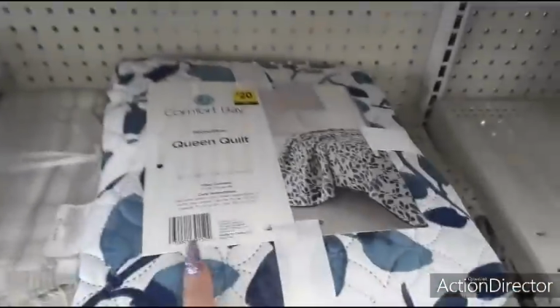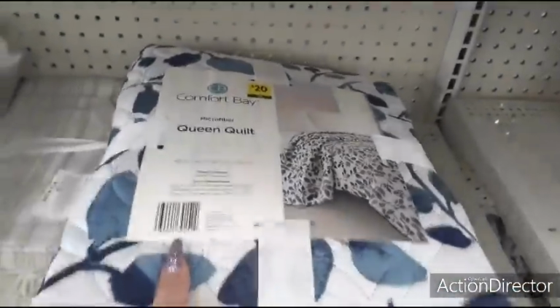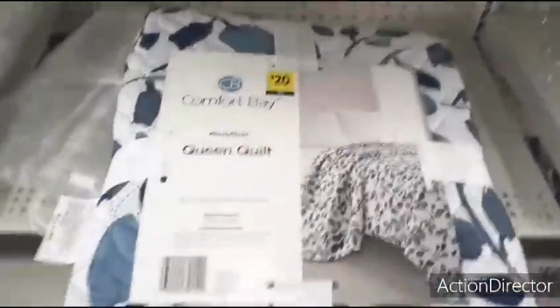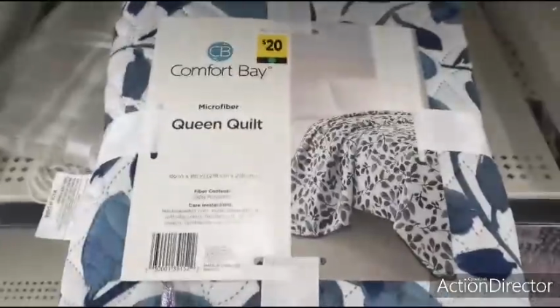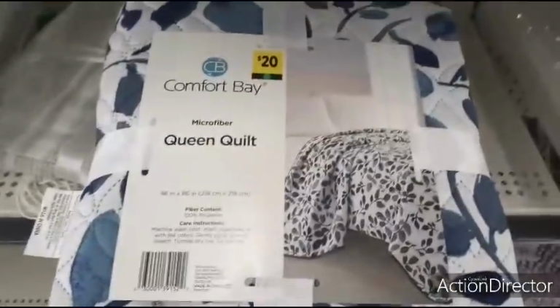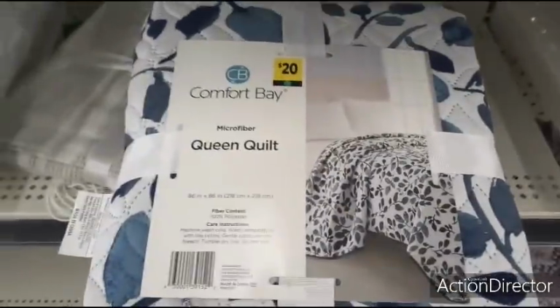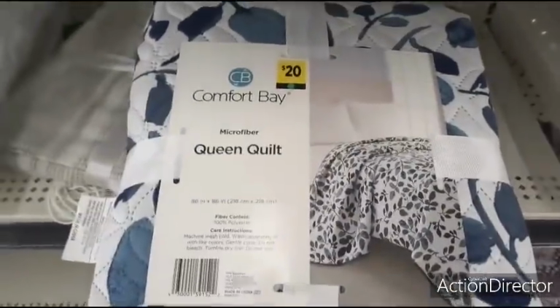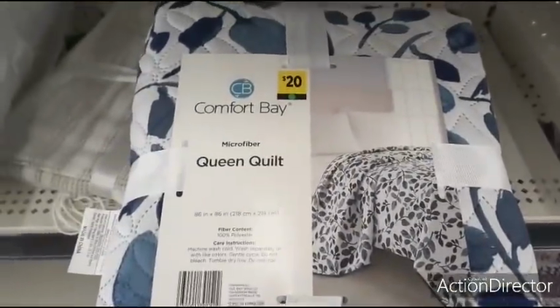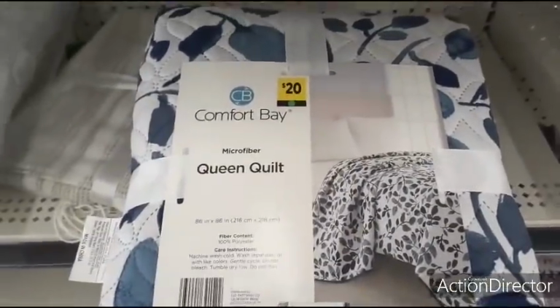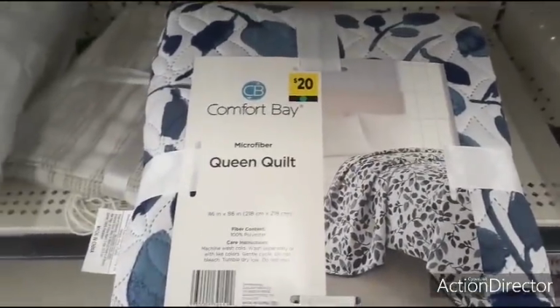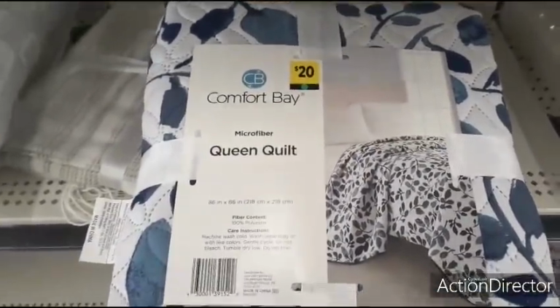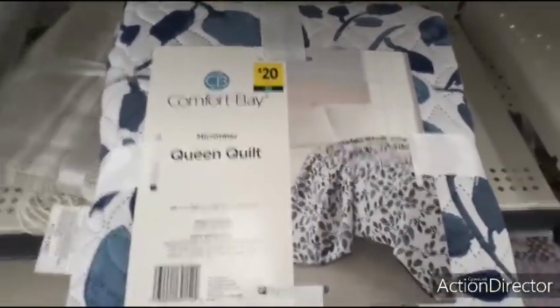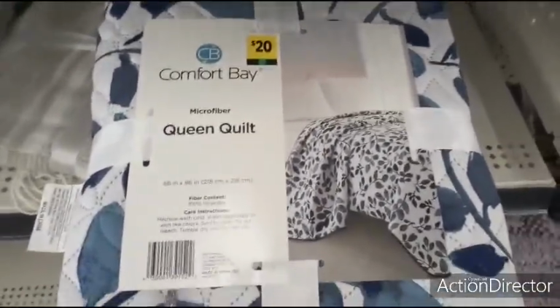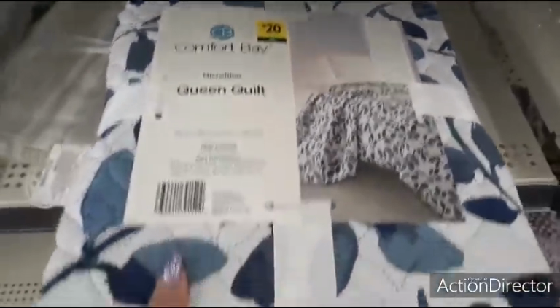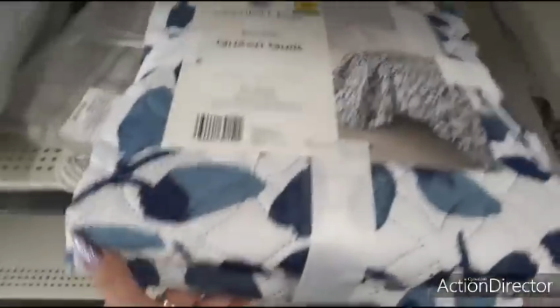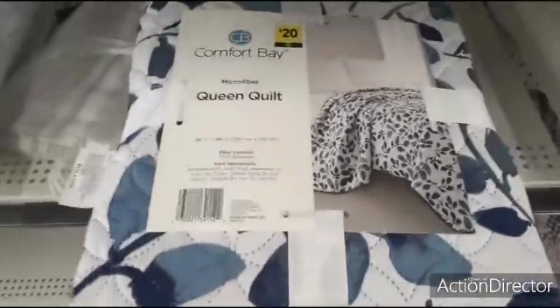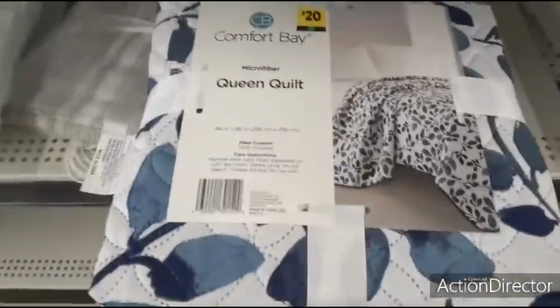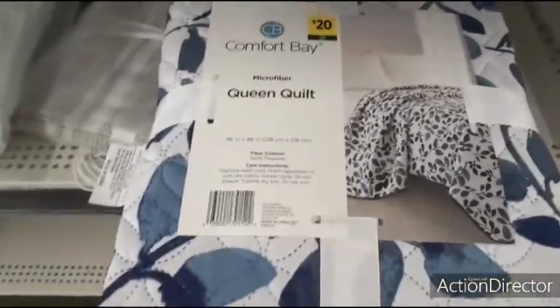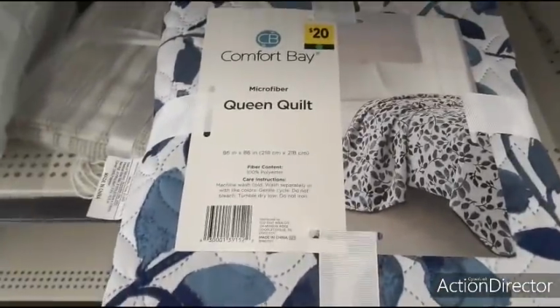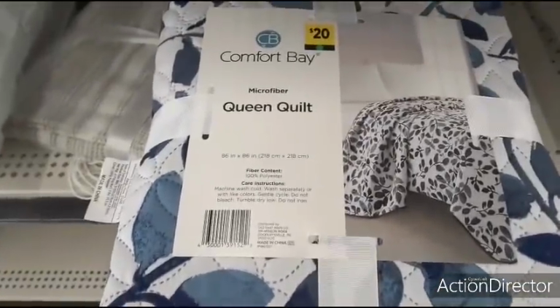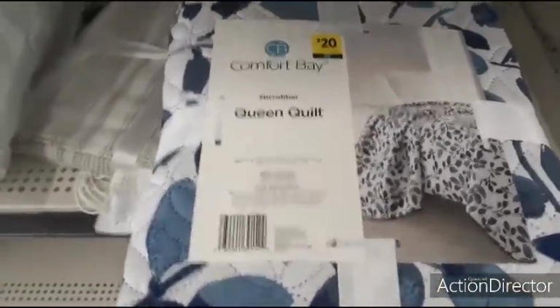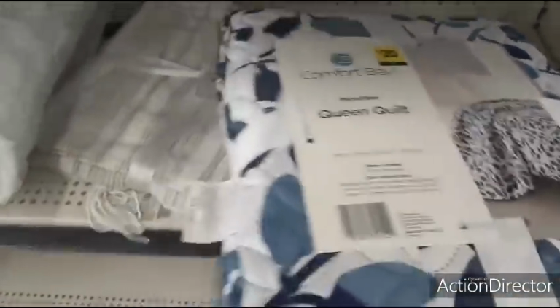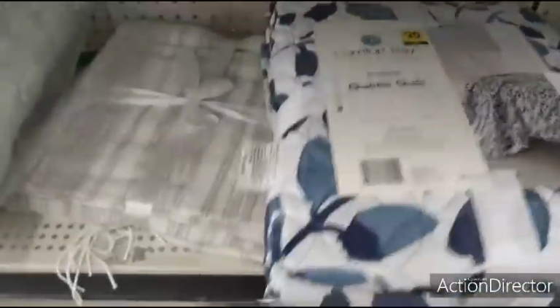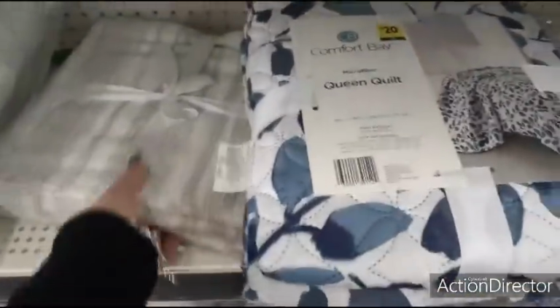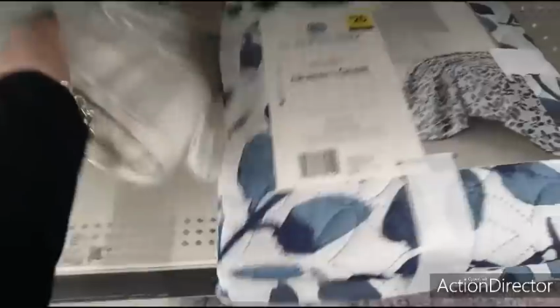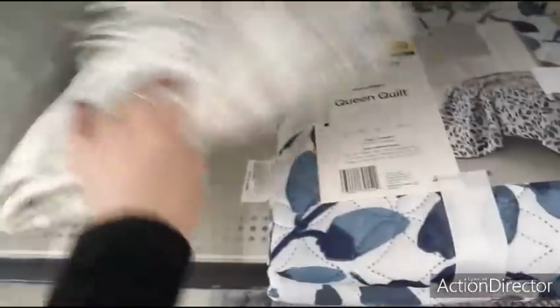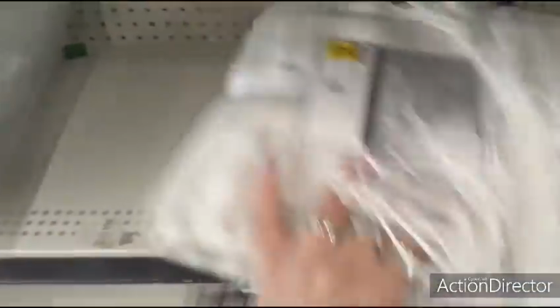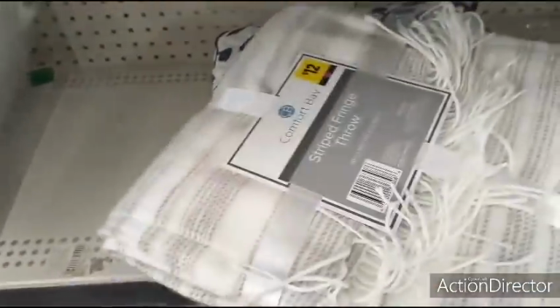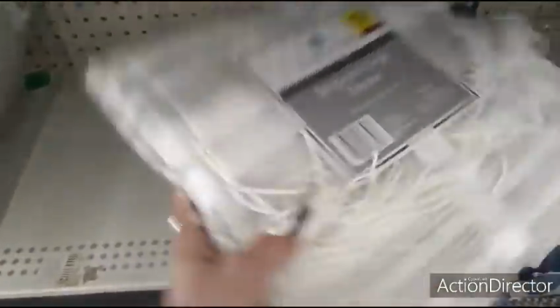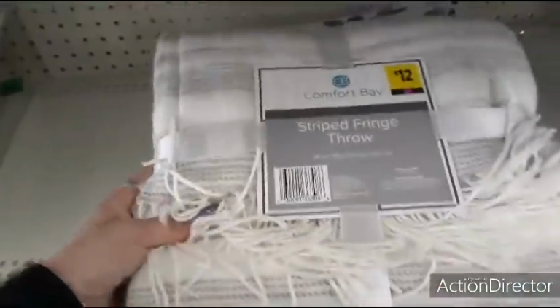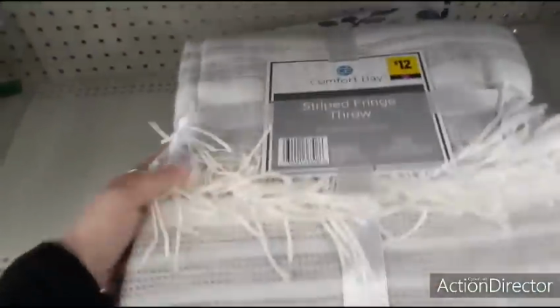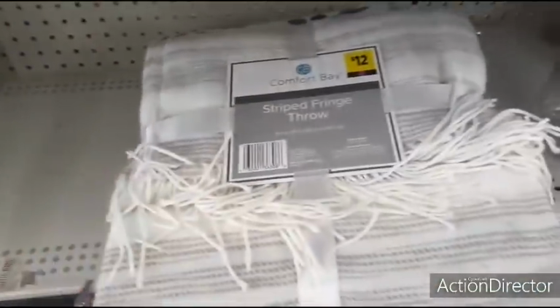There's a quilt so I'm going to show it to you — blue and white microfiber quilt, Comfort Bay, $20.00, it's really pretty, 100% polyester. We also have this cute throw — $12.00.